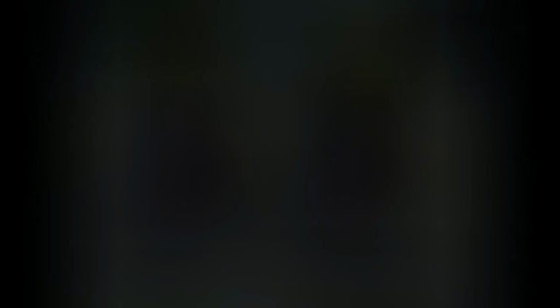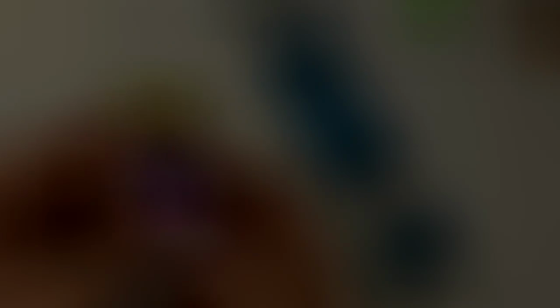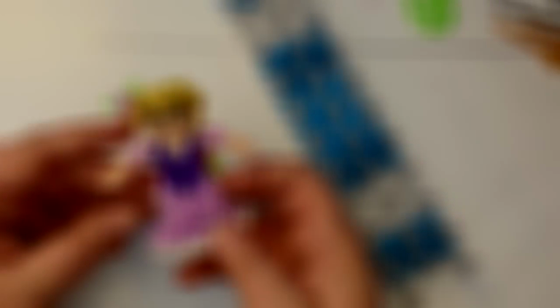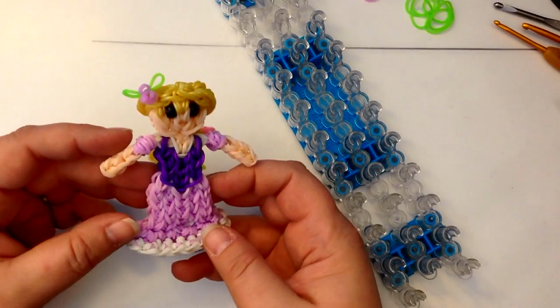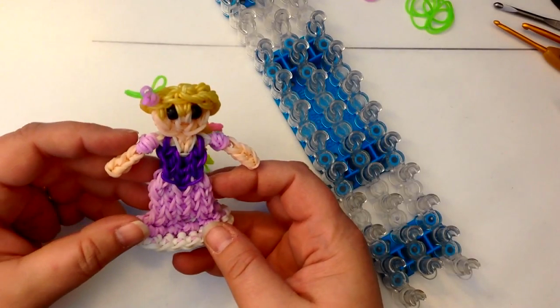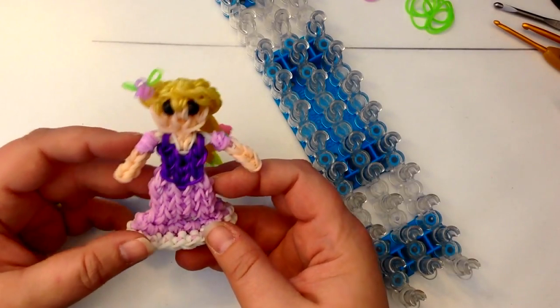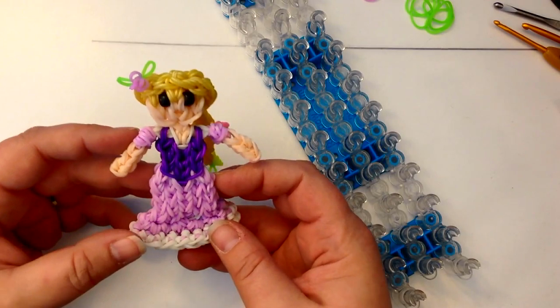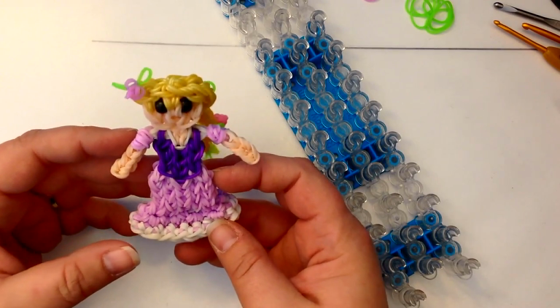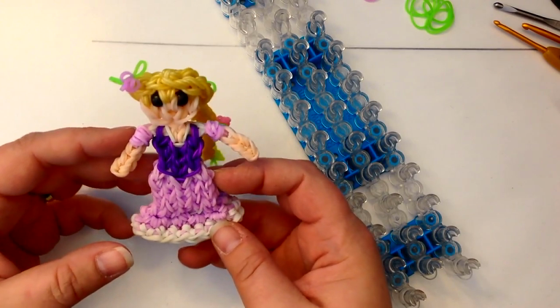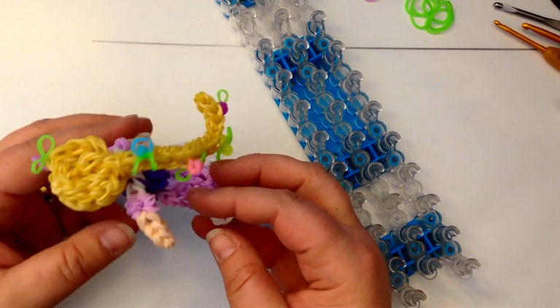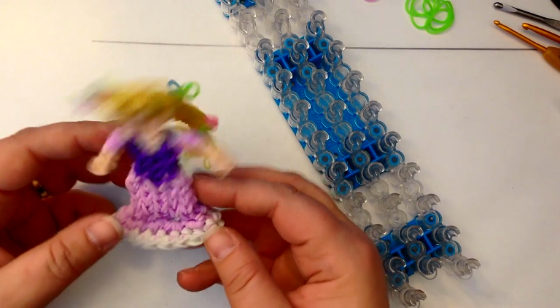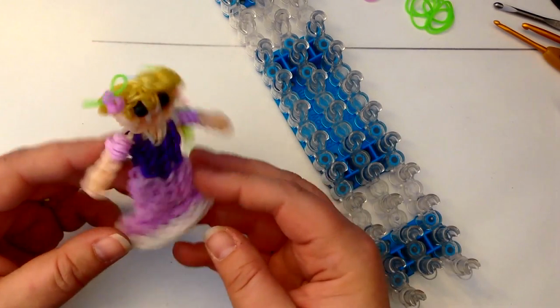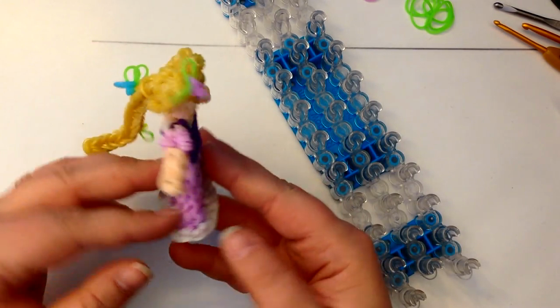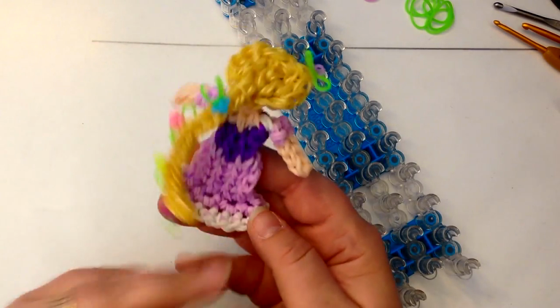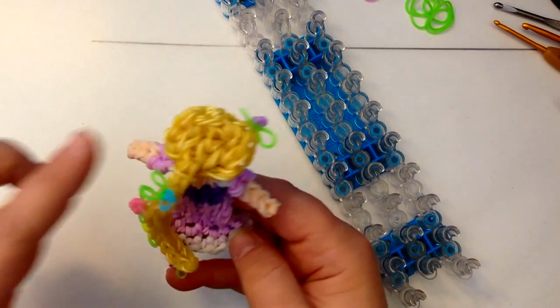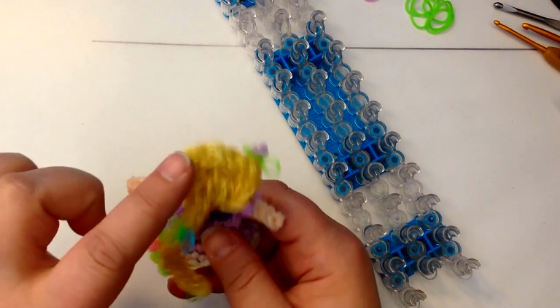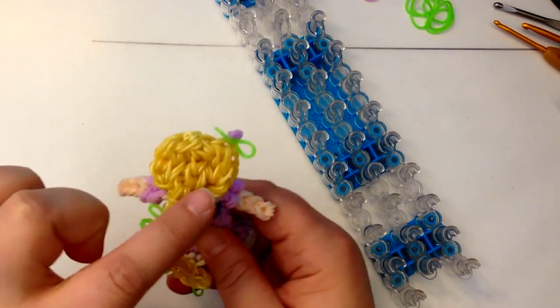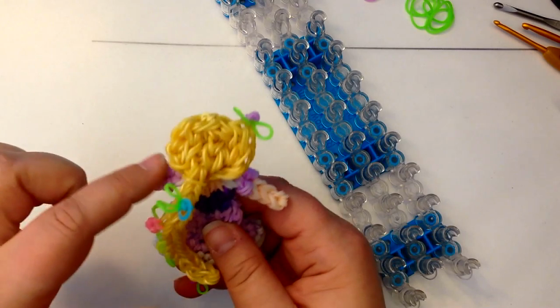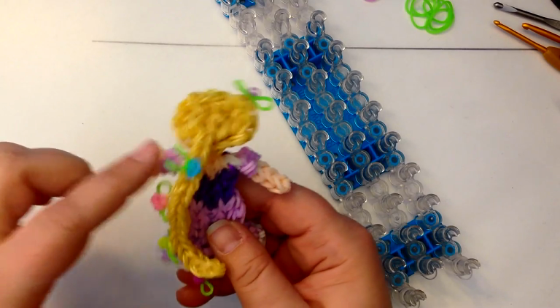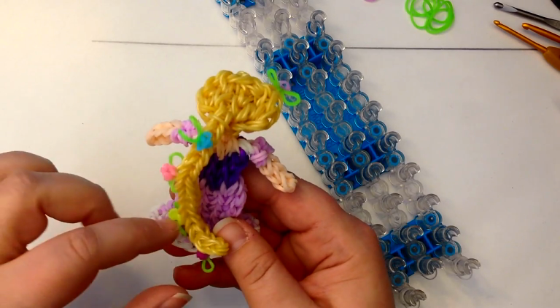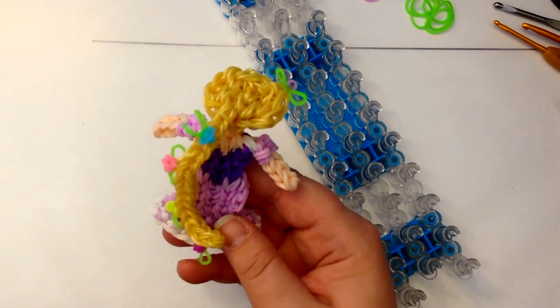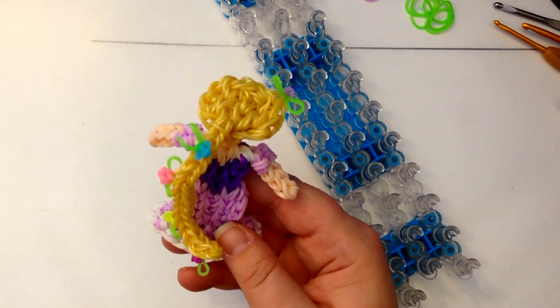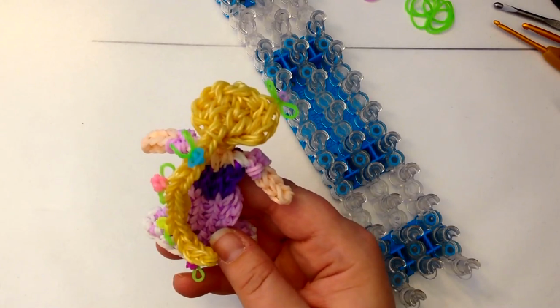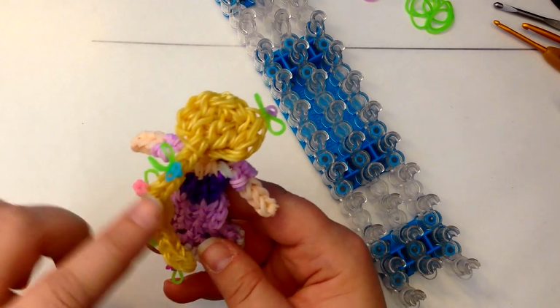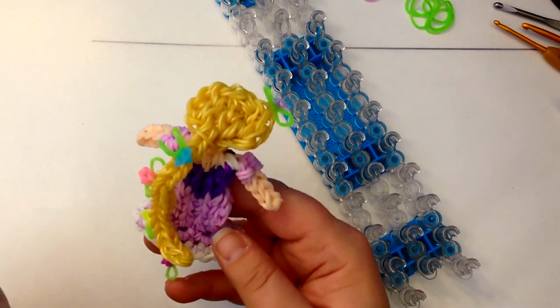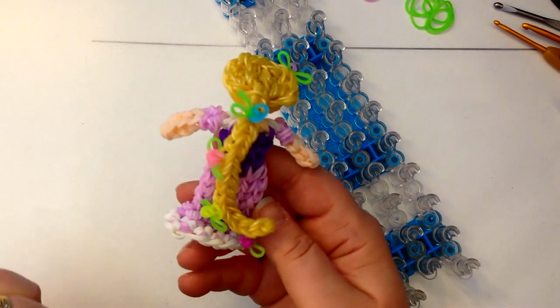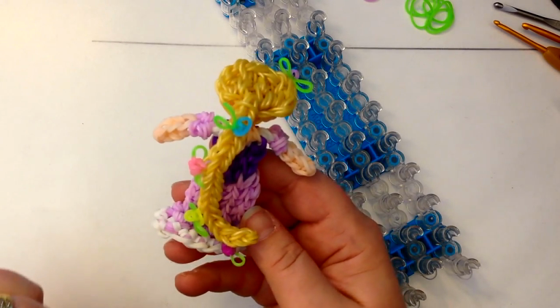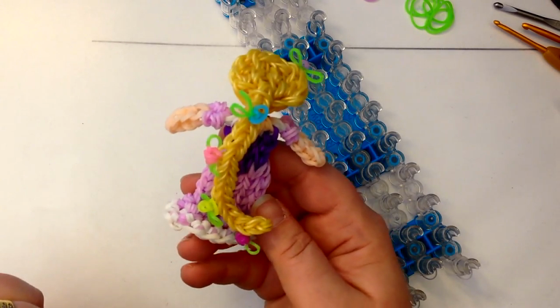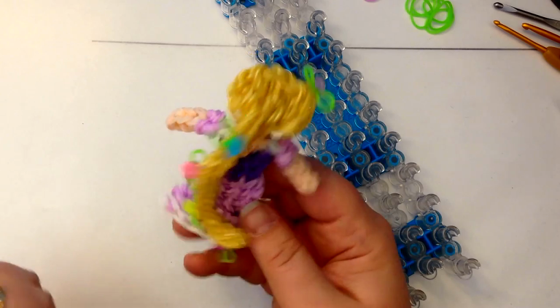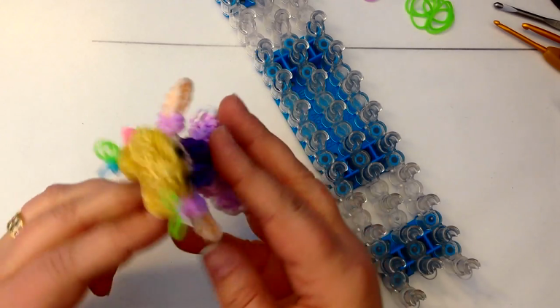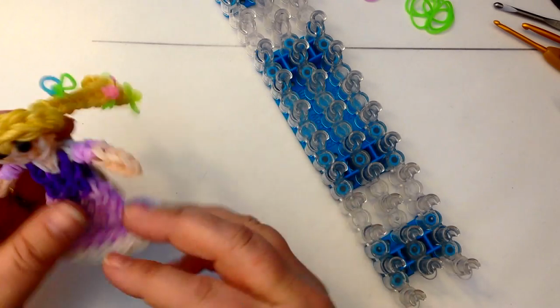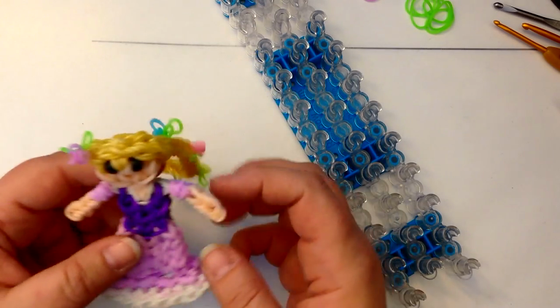Hi, this is Kate from Isalicious Designs. Today I thought I'd show you how to make Rapunzel. She's a 2D doll, and she does have hair at the back of her head which is a Crafty Ladybug technique. Please check out her channel if you haven't done so — fabulous designs up there.